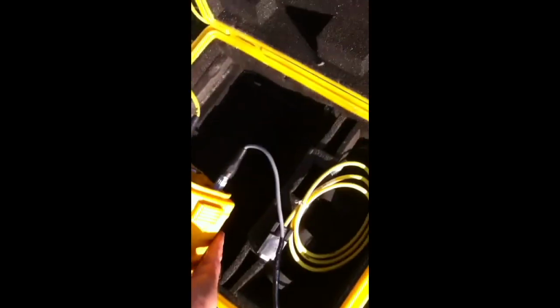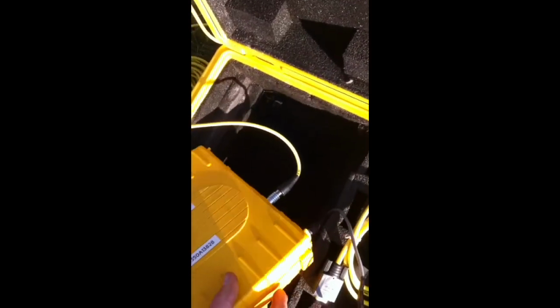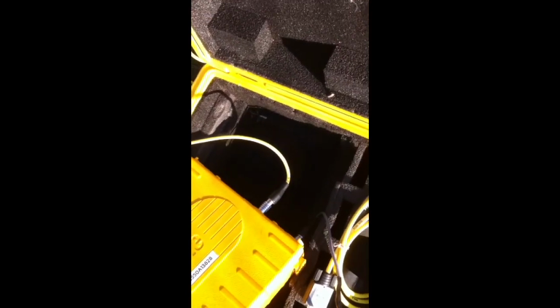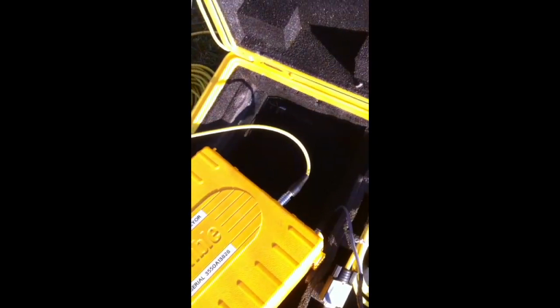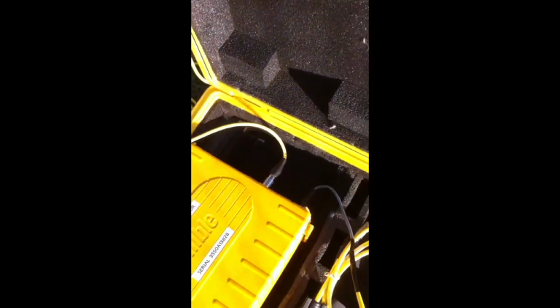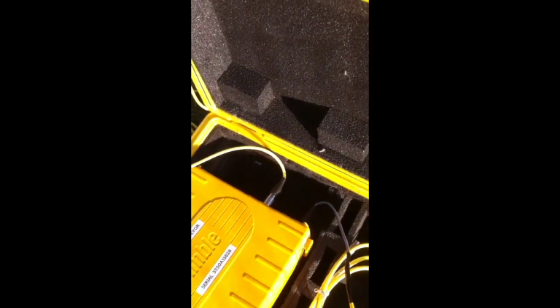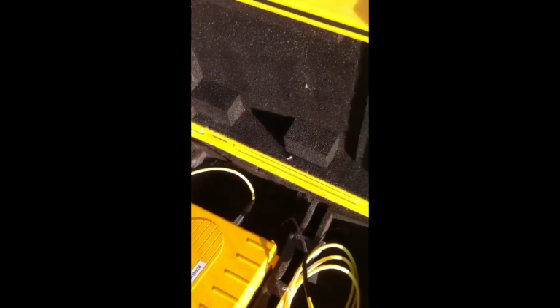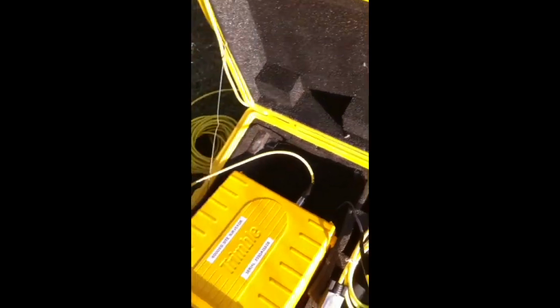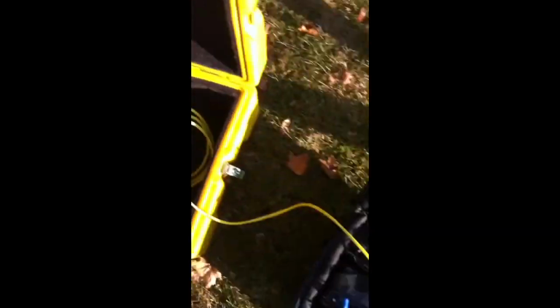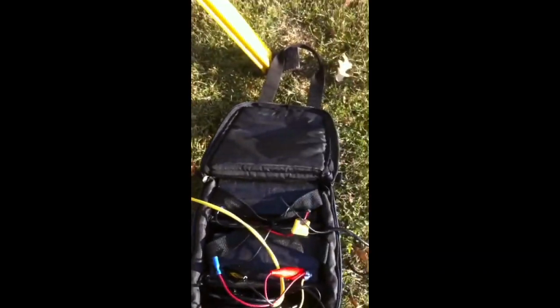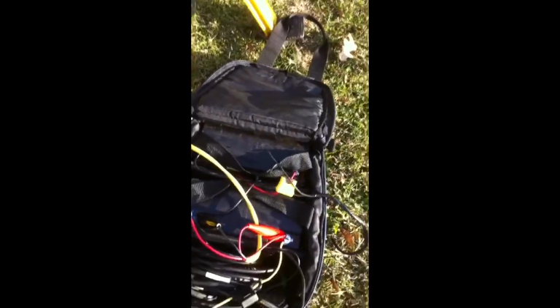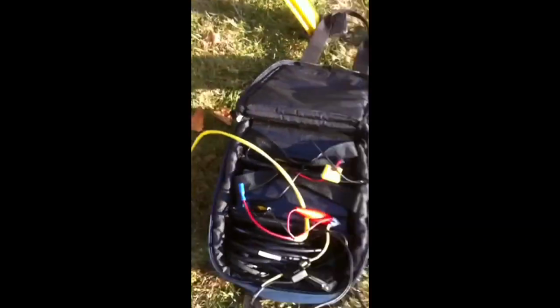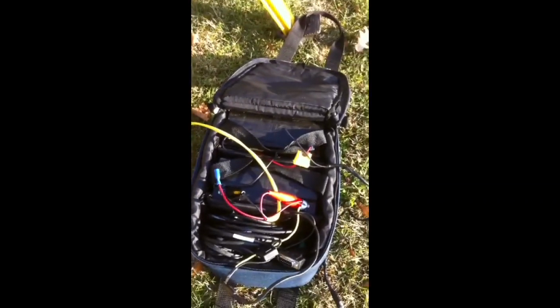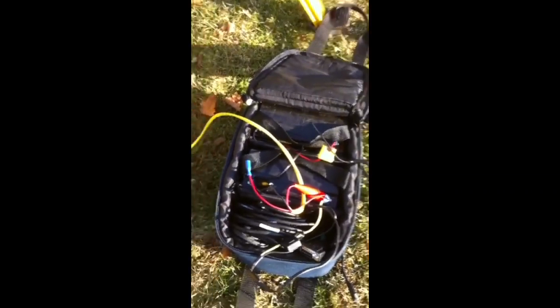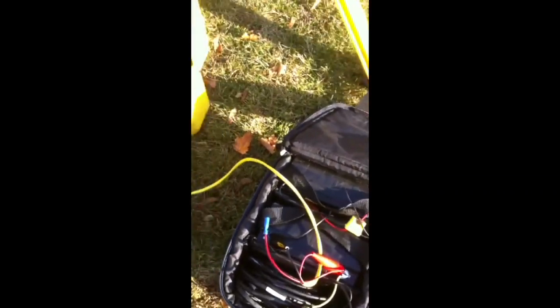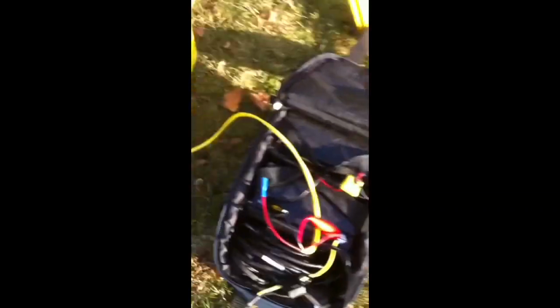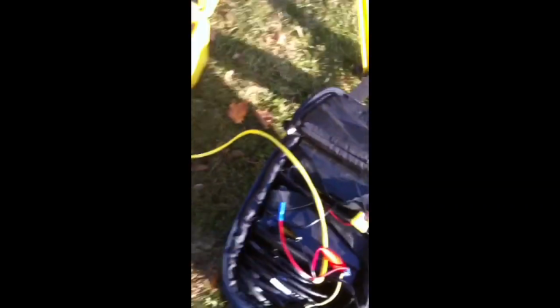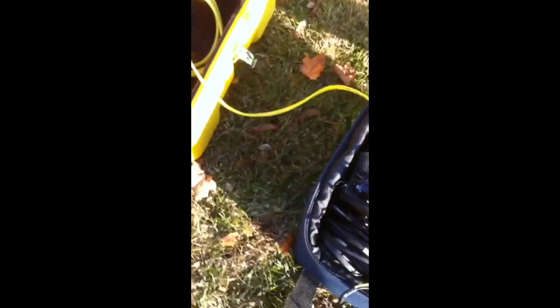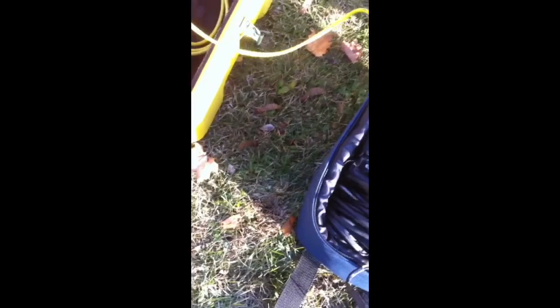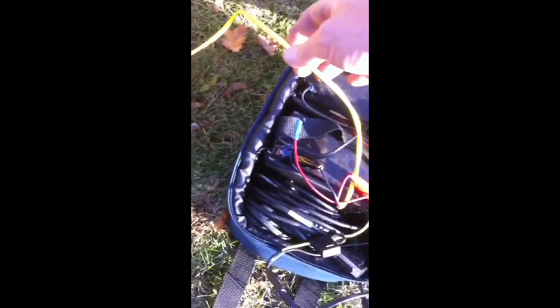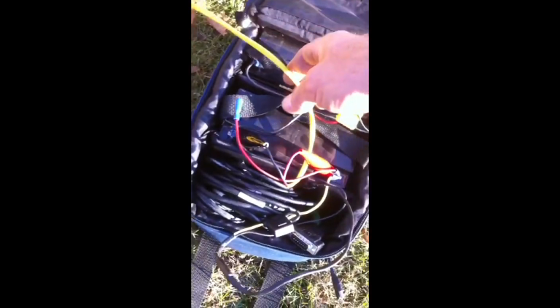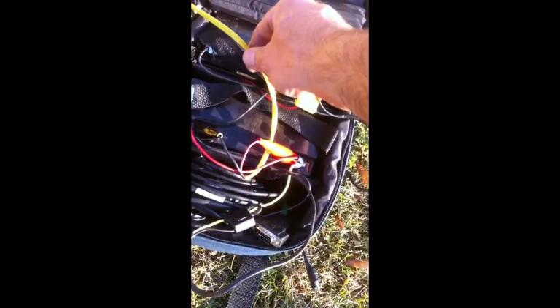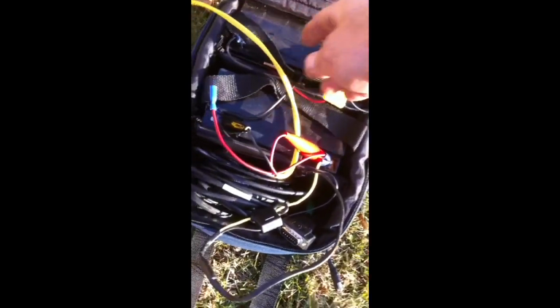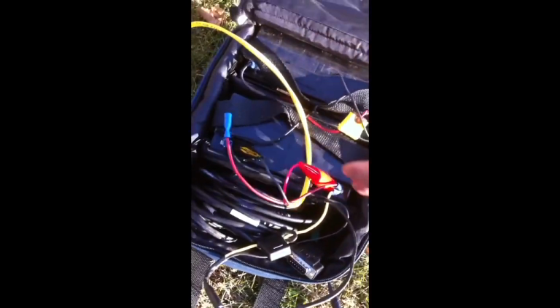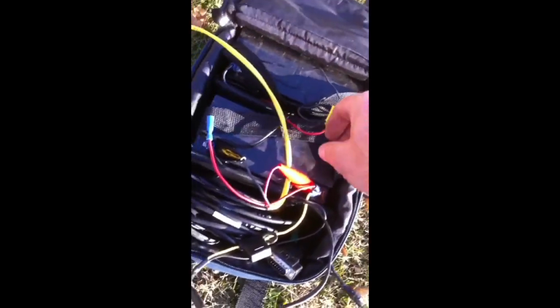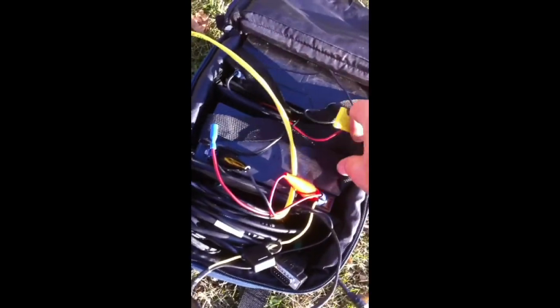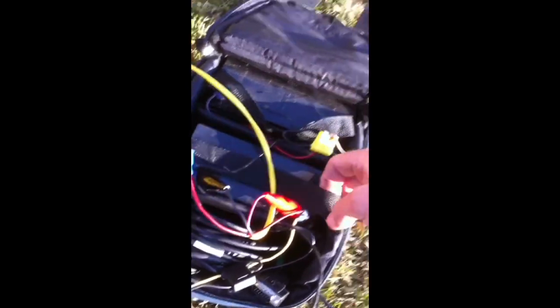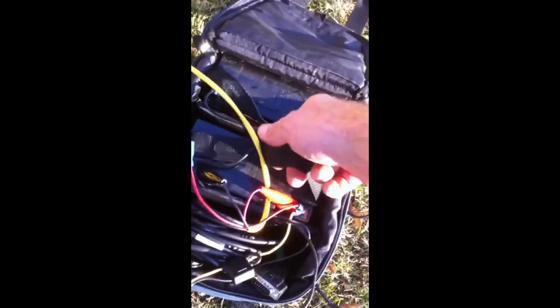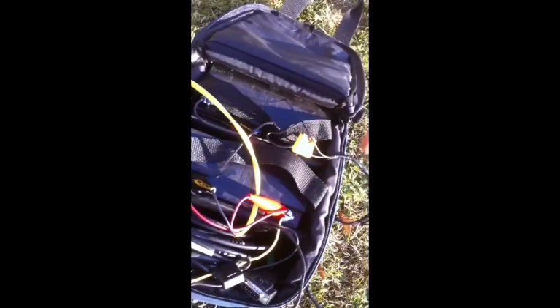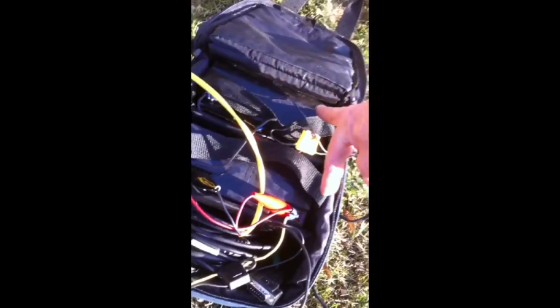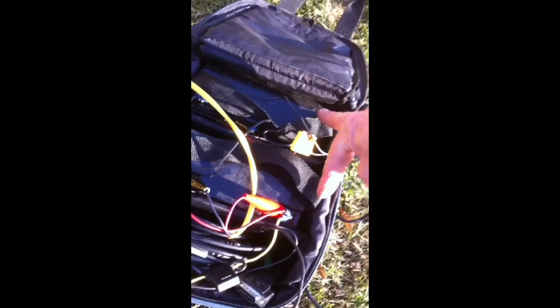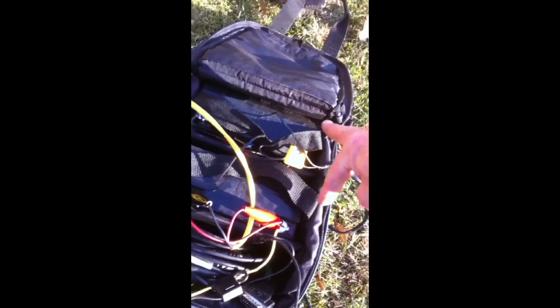This time, instead of a 120-volt power source, I'm using an actual 12-volt battery. This is one of the two cables that I've ordered, and this one I received. It's attached to a small battery — this case happens to have two batteries in it.